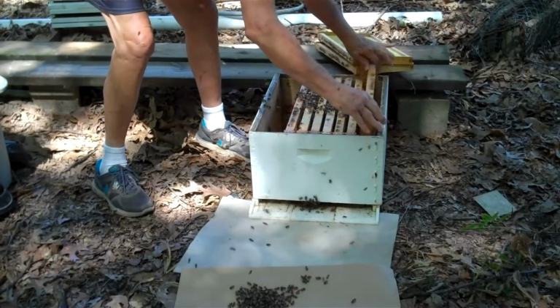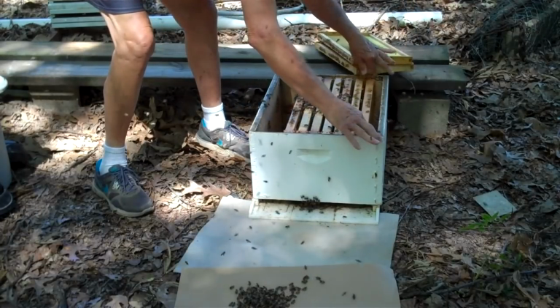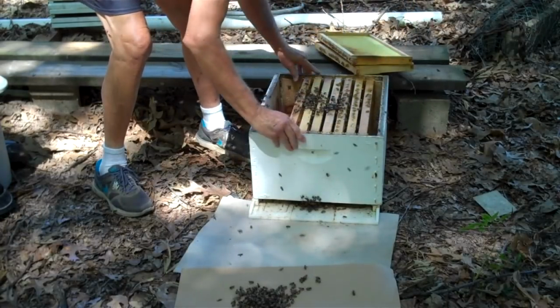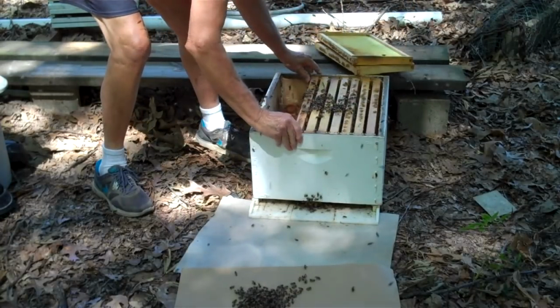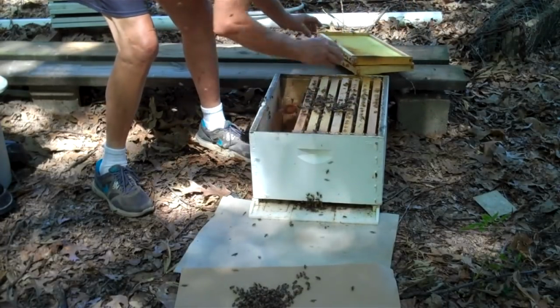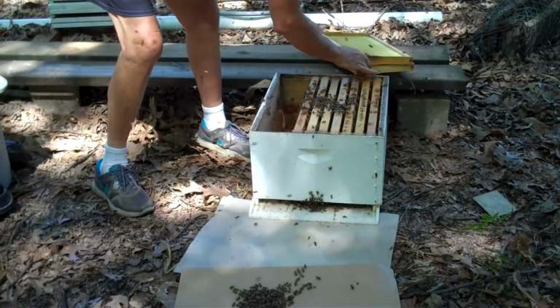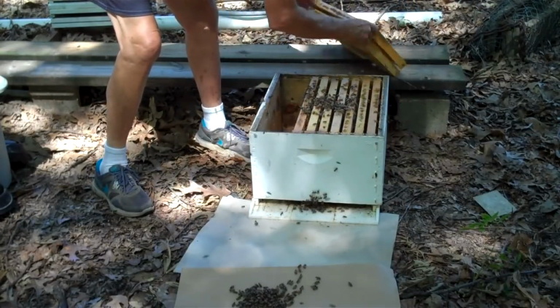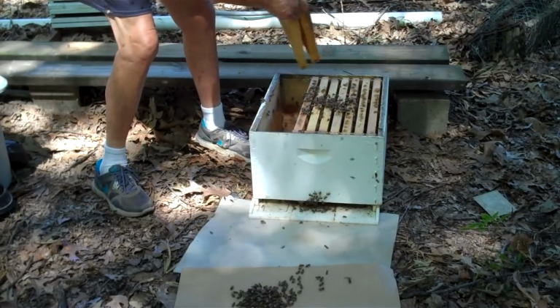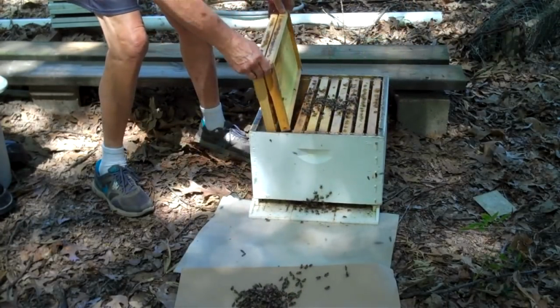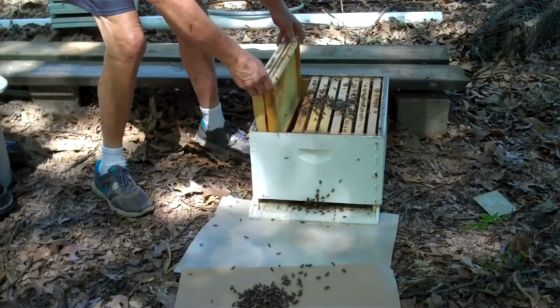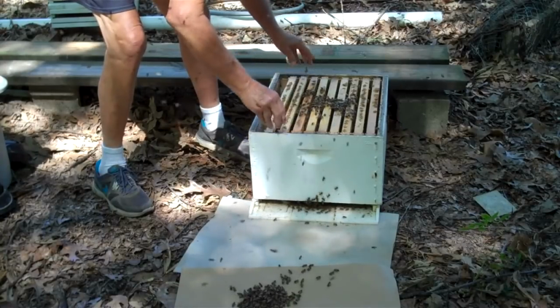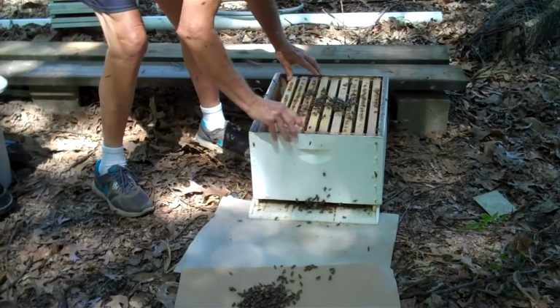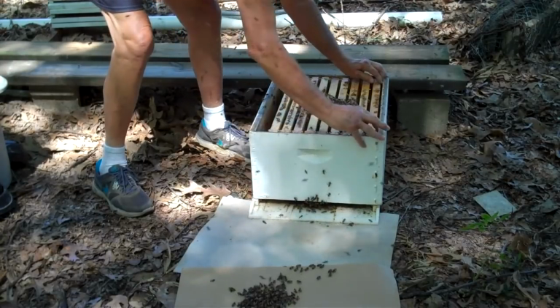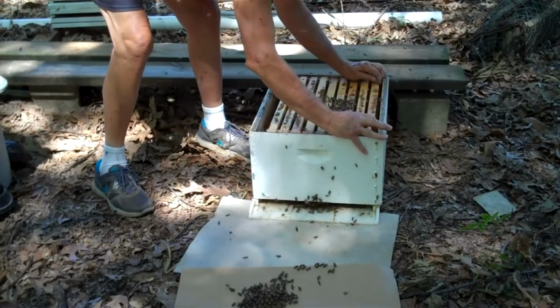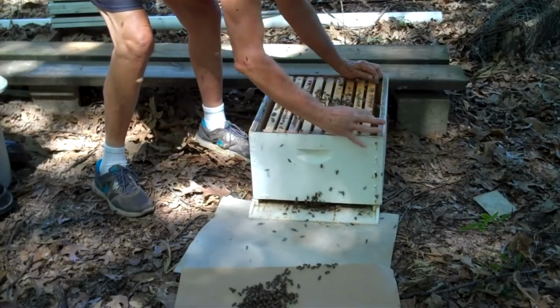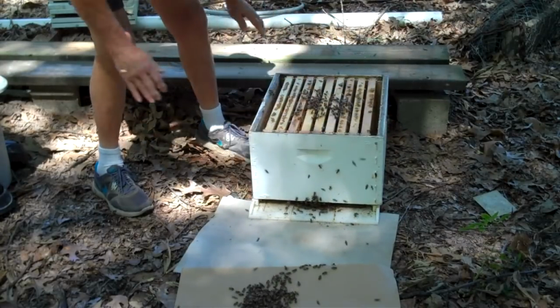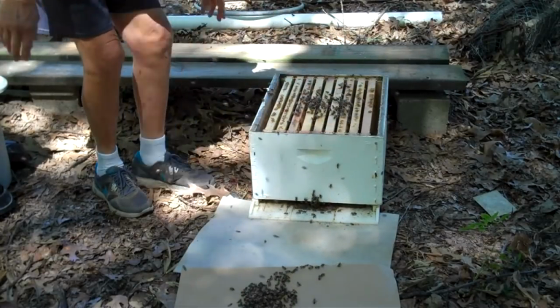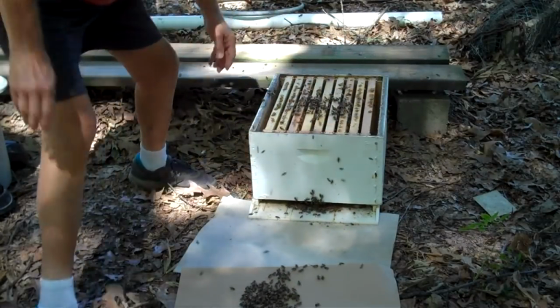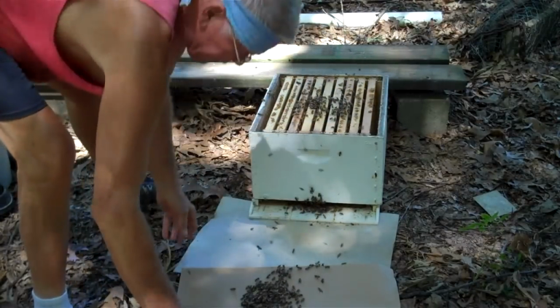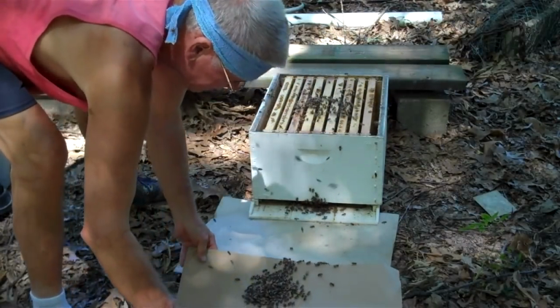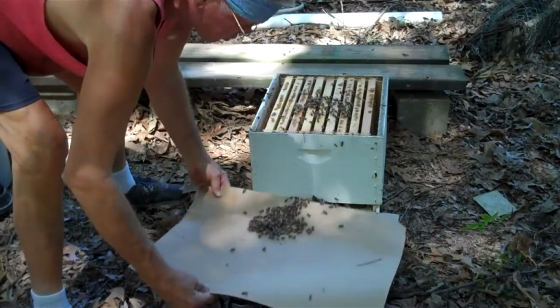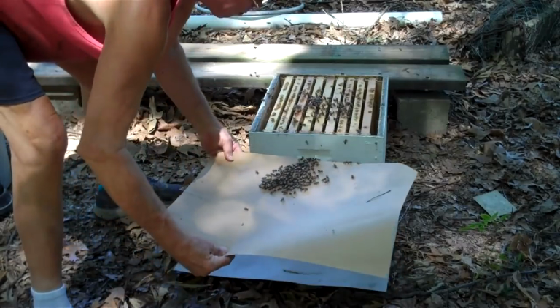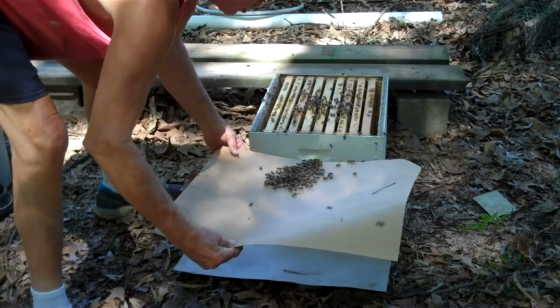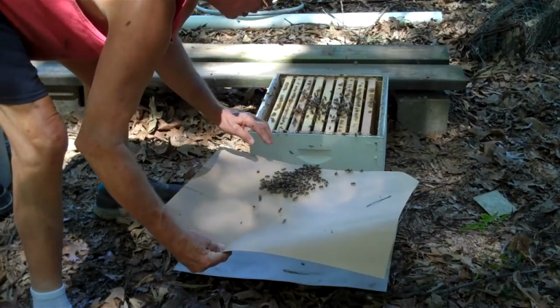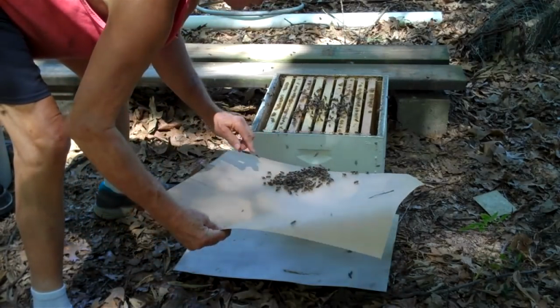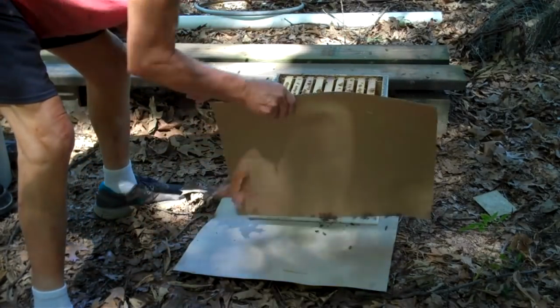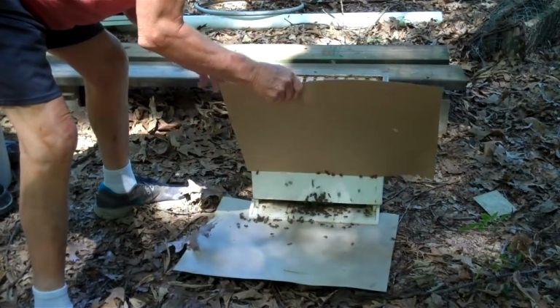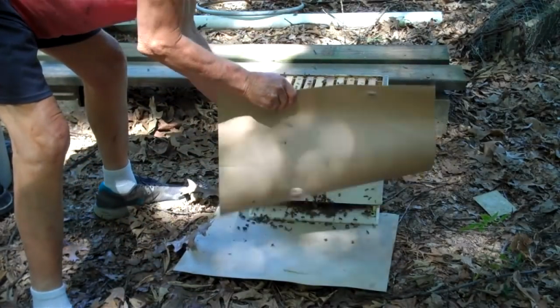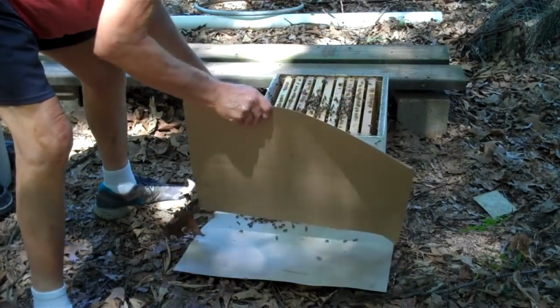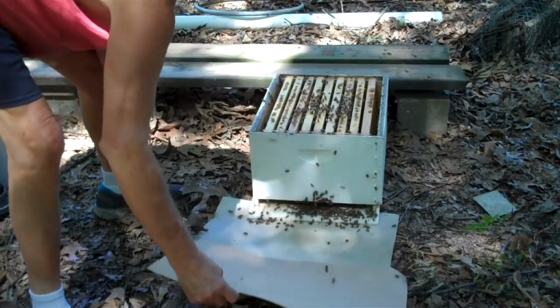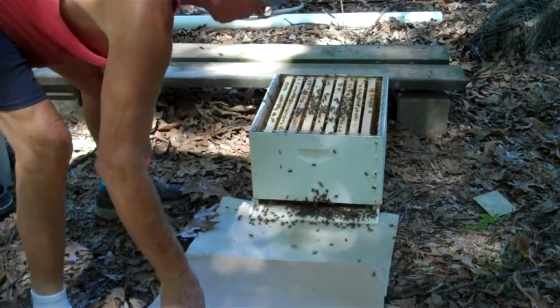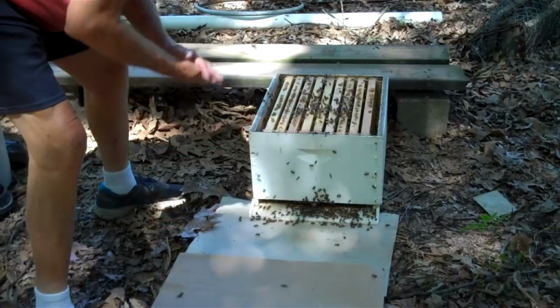I'm going to have to feed these bees — the honey flow is over with, so I'm going to have to feed them because there's no food. Now, these bees here are on the cardboard, so I'm going to dump them right in there.